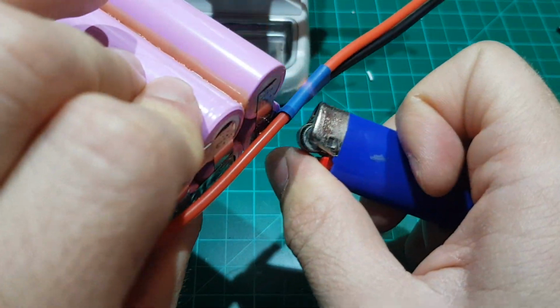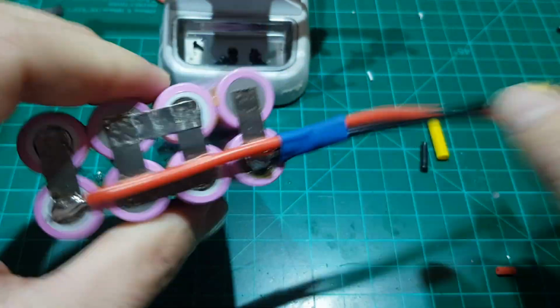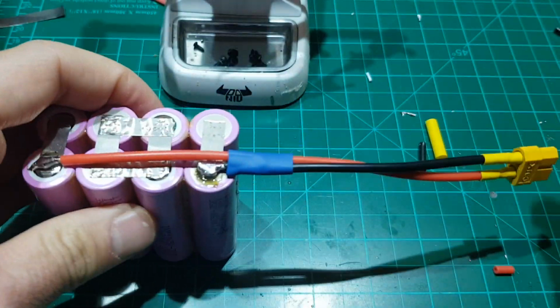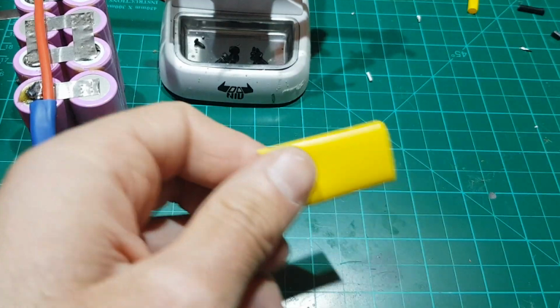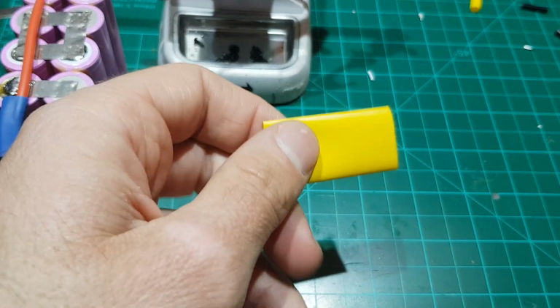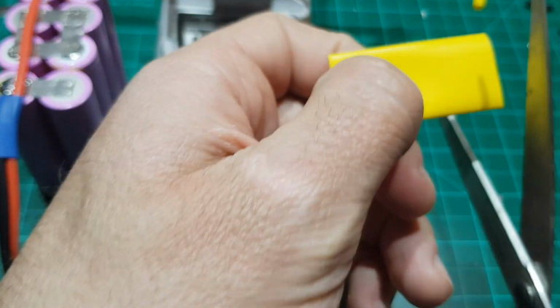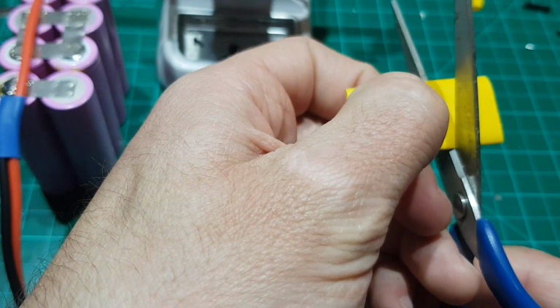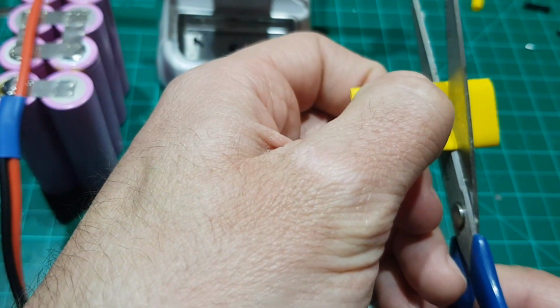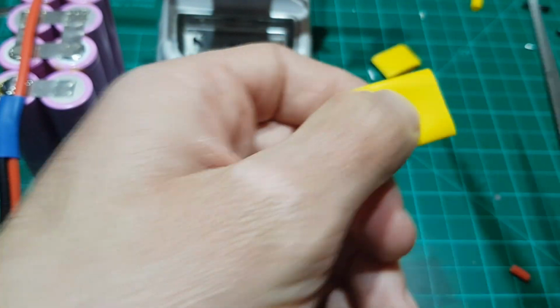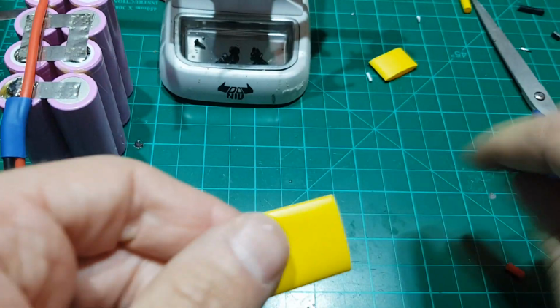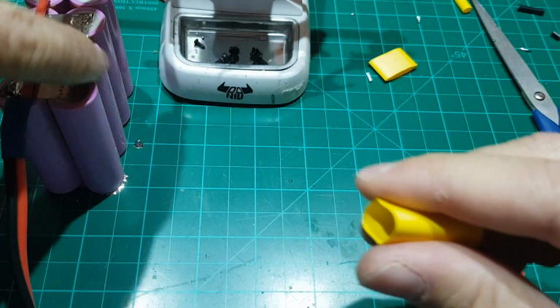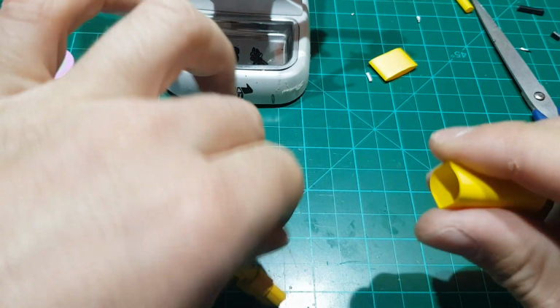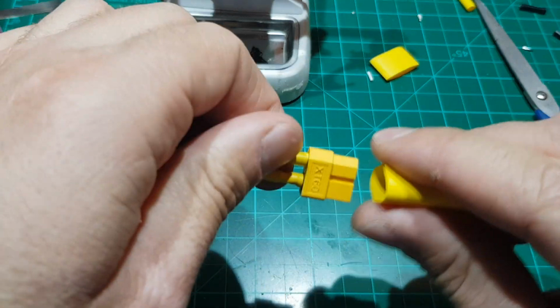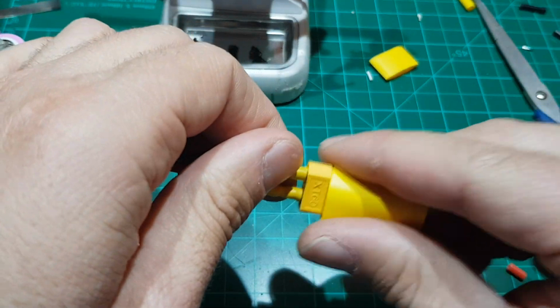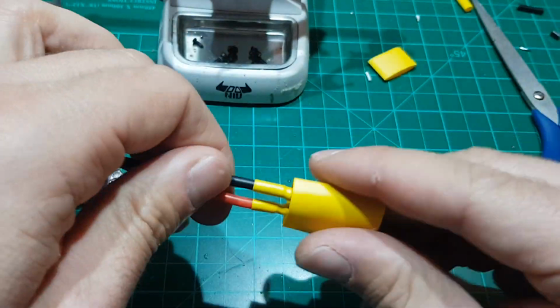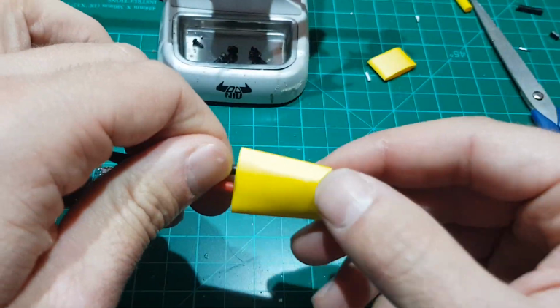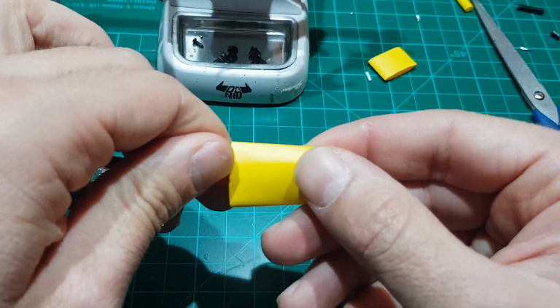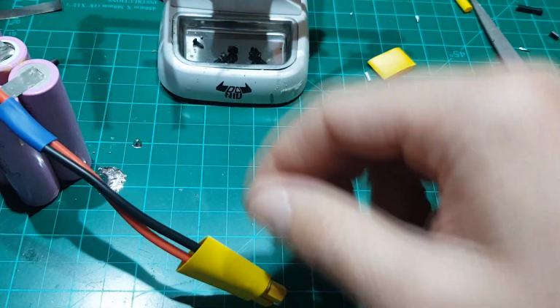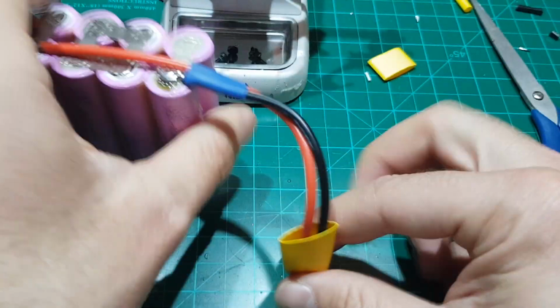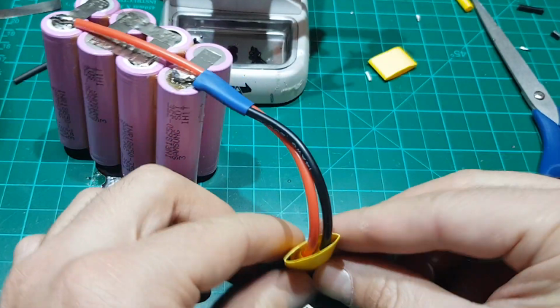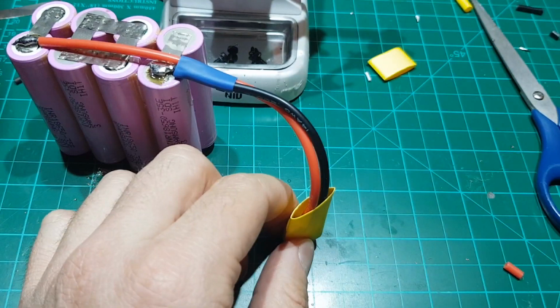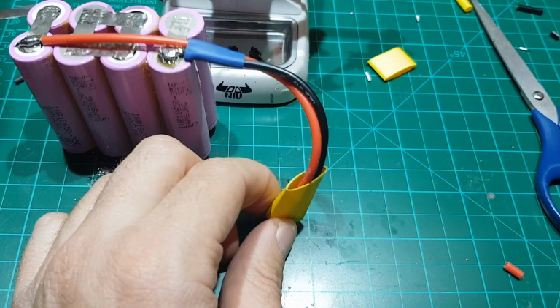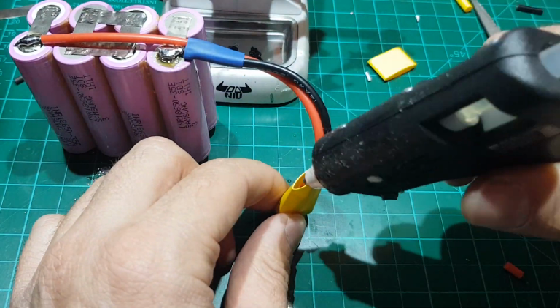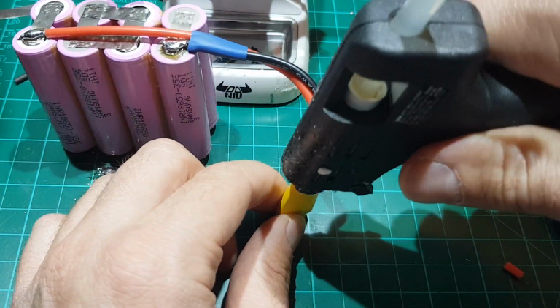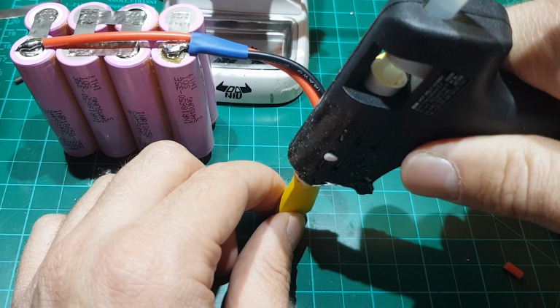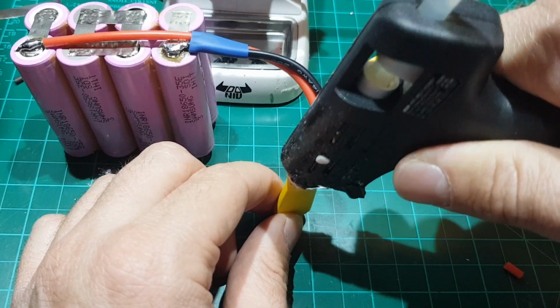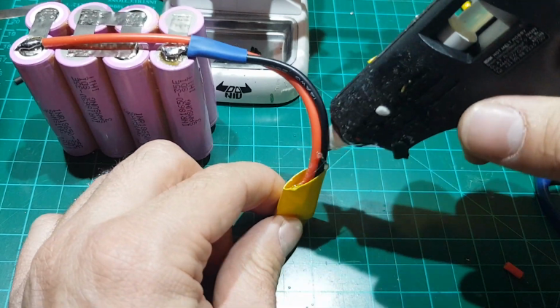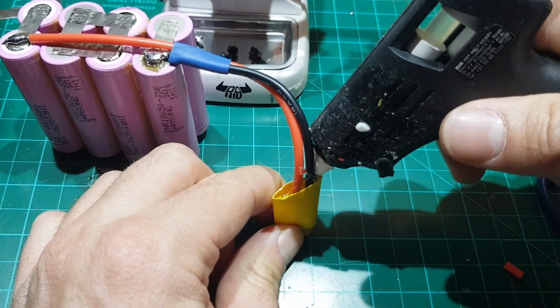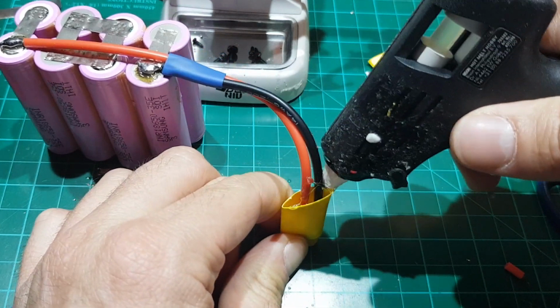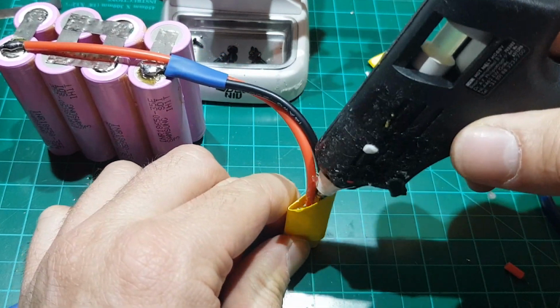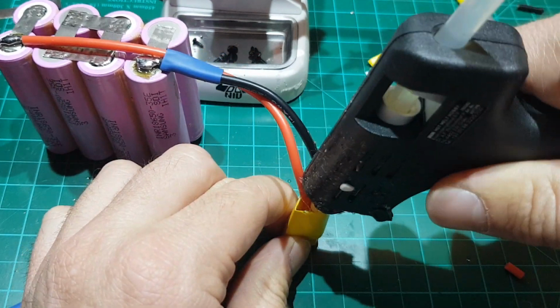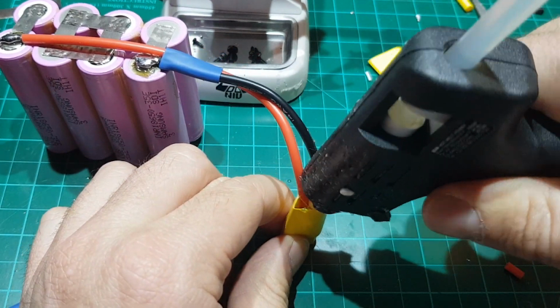The last step will be to put one more heat shrink over the XT60 connector and fill it up with hot glue. This will increase the rigidity of the connector.